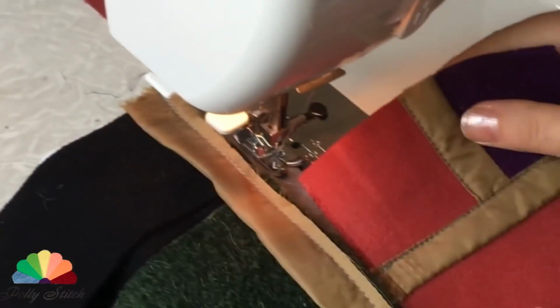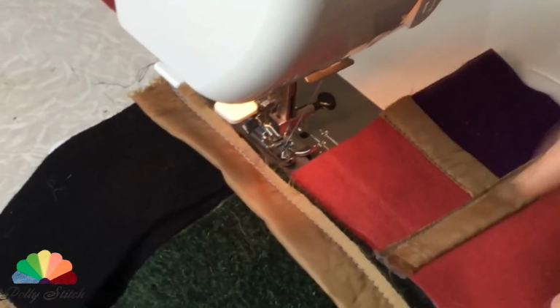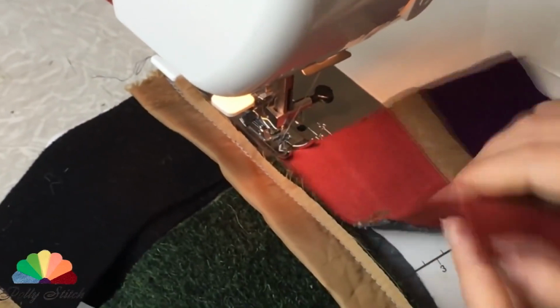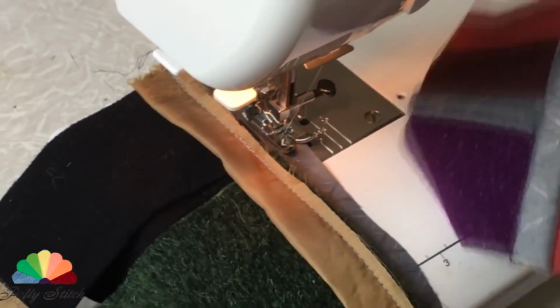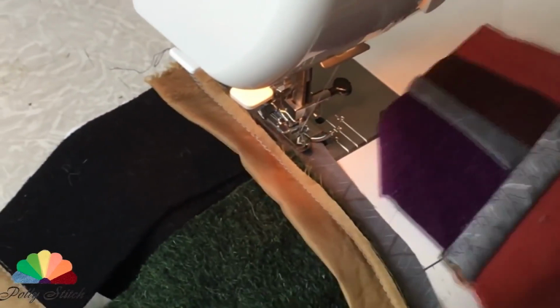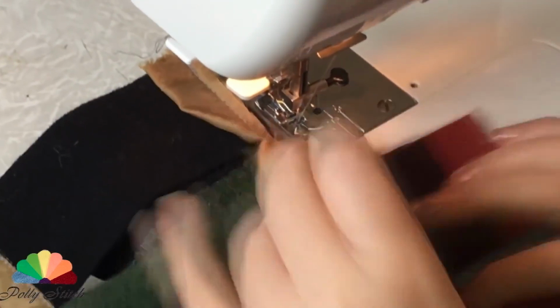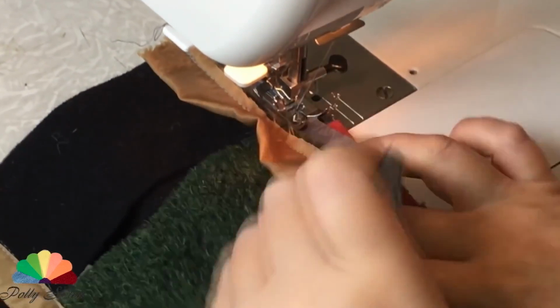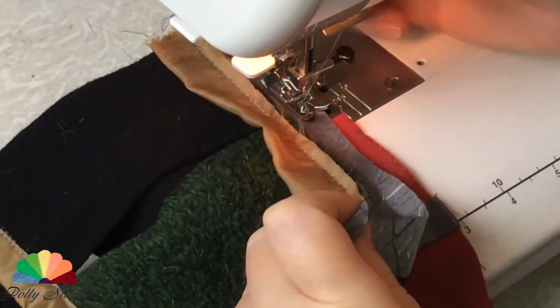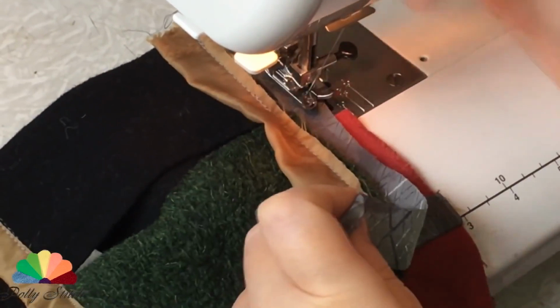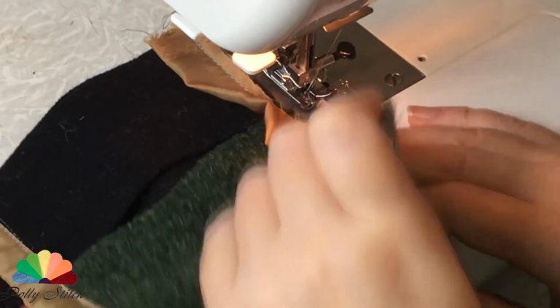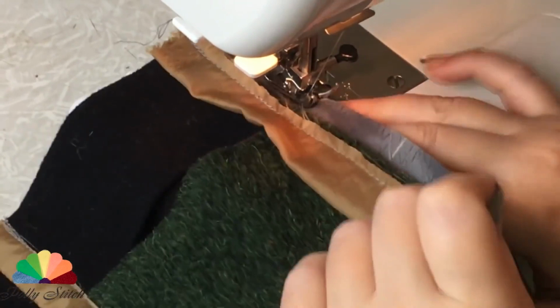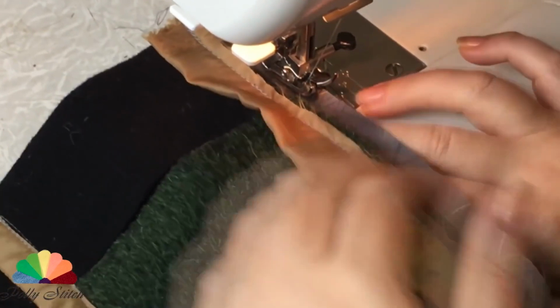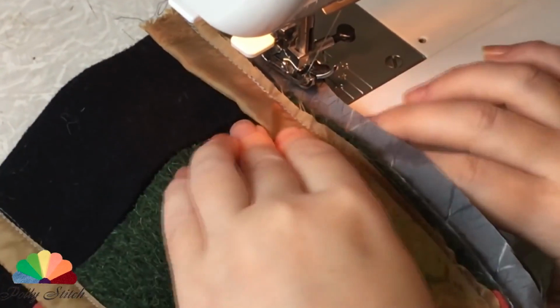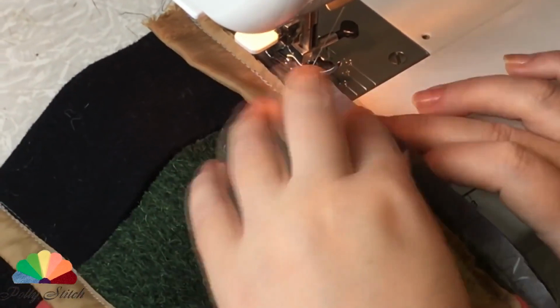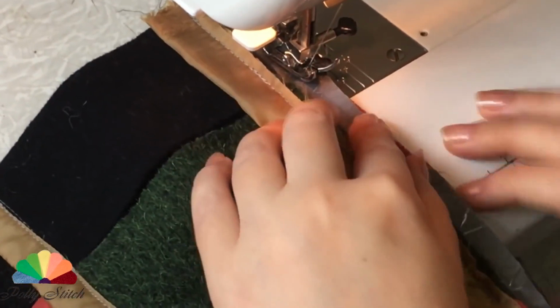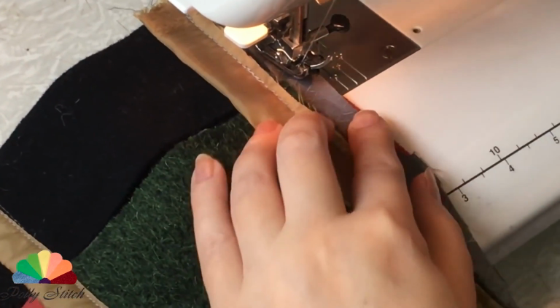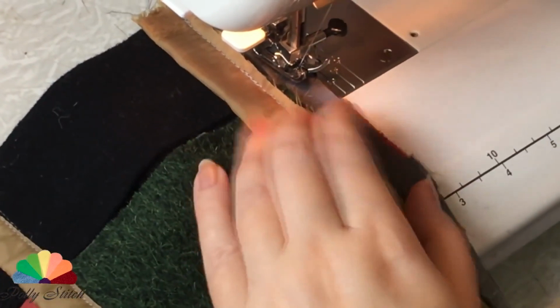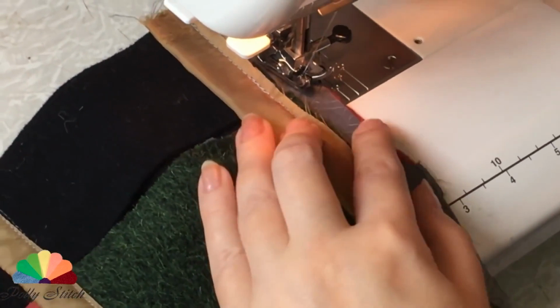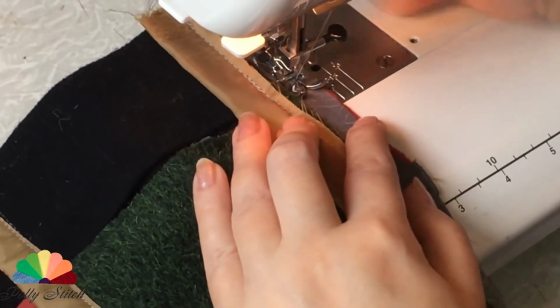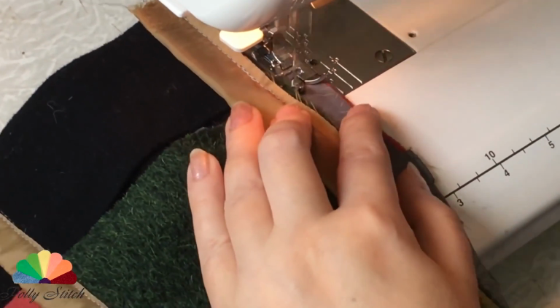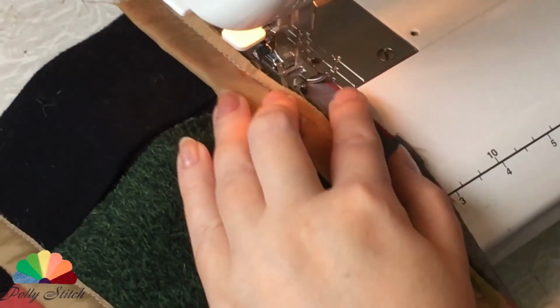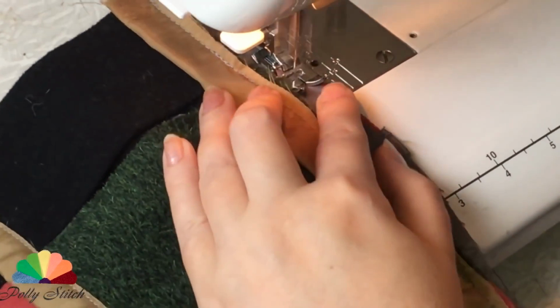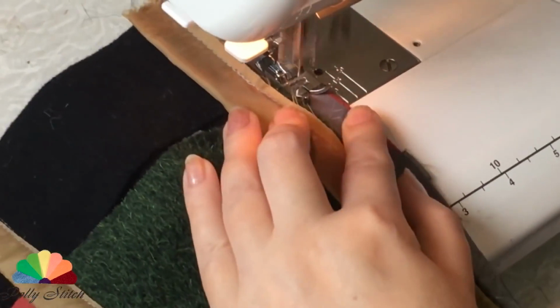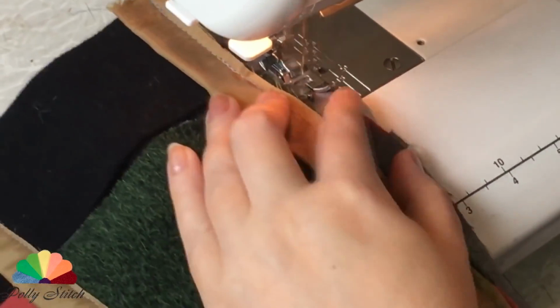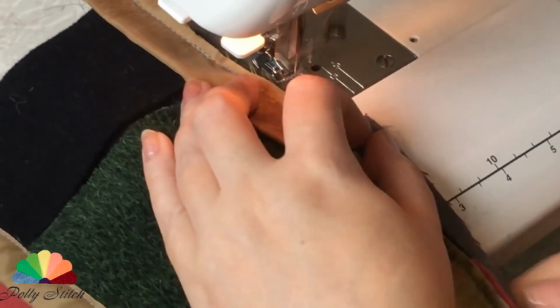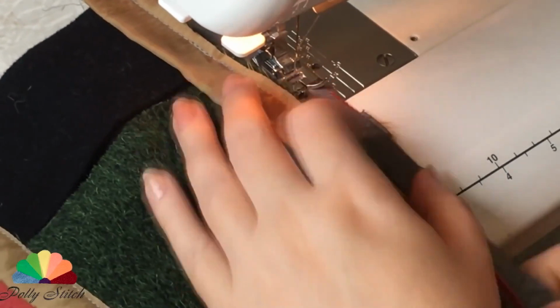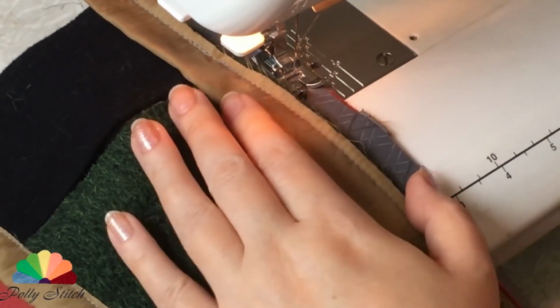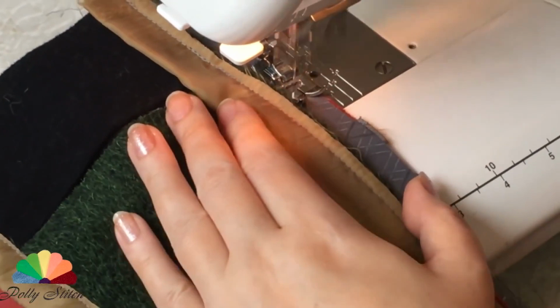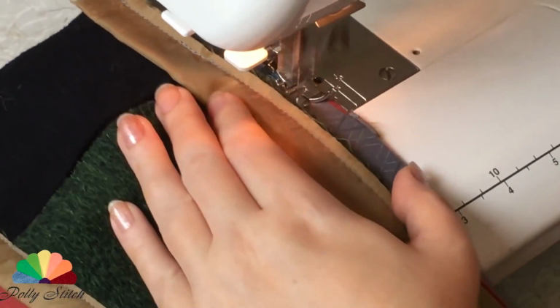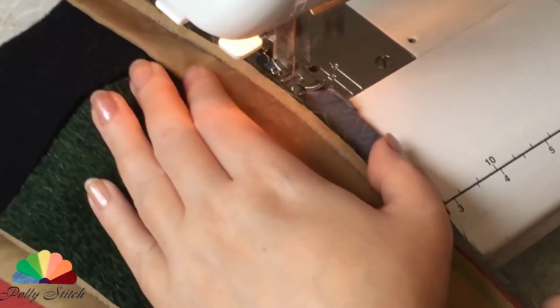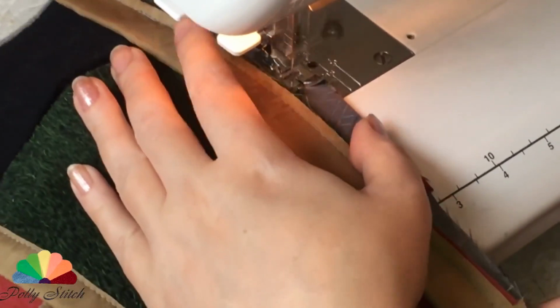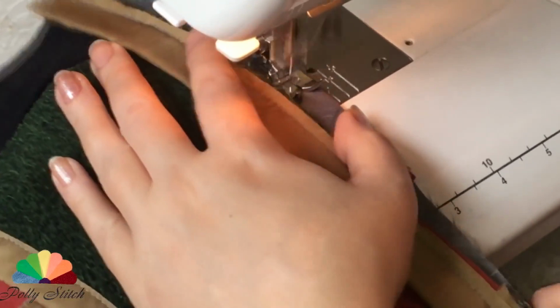We stitch our patches in random order to the bottom trim. The main thing is to make sure that the colors of the fabrics lying next to each other do not repeat themselves.